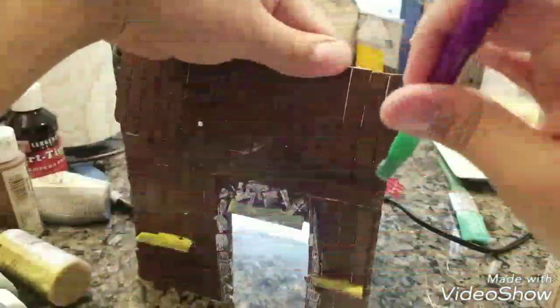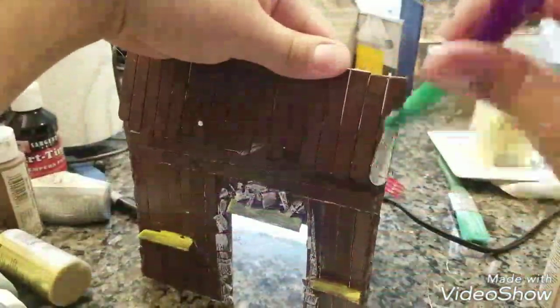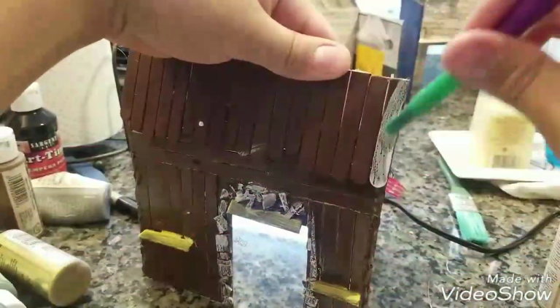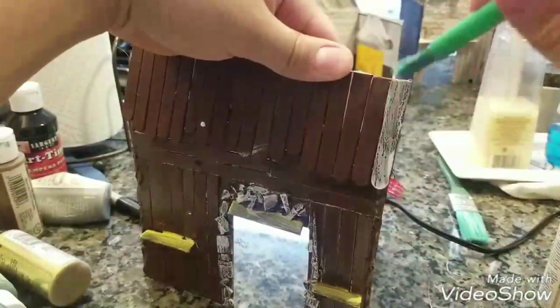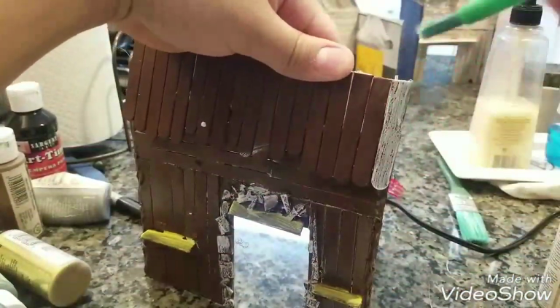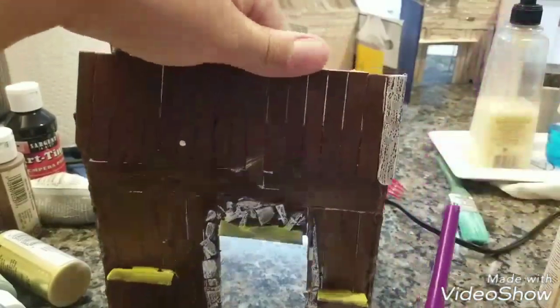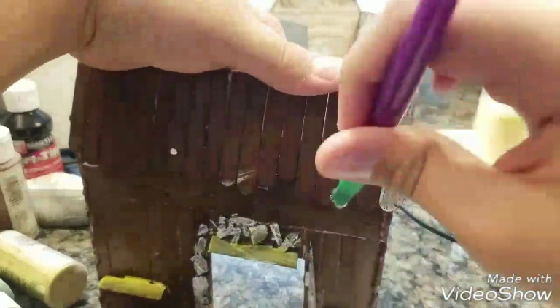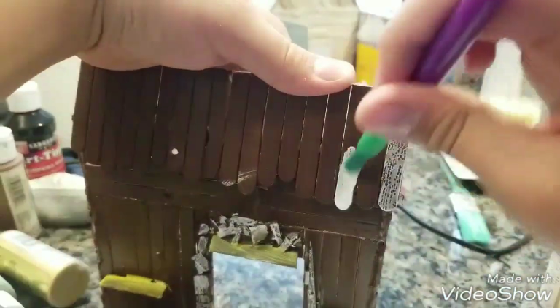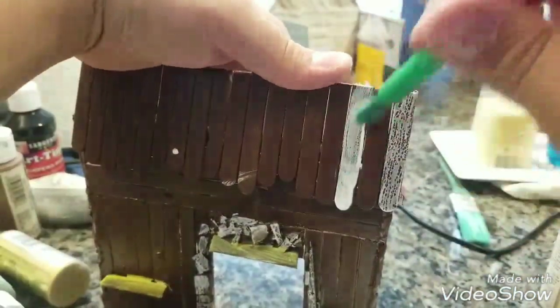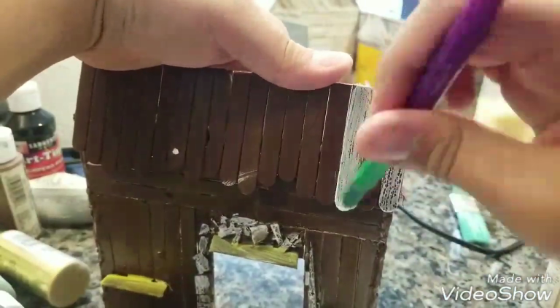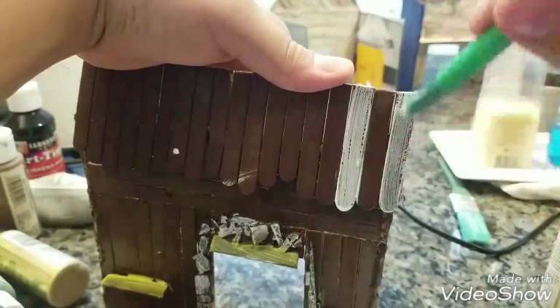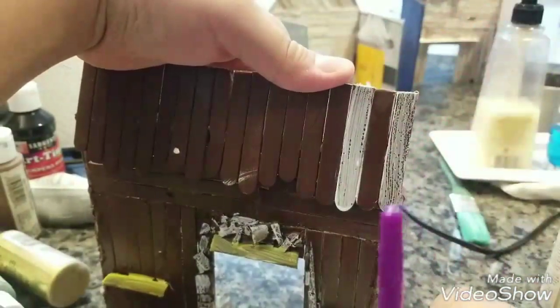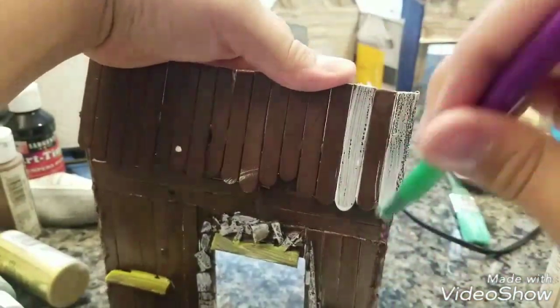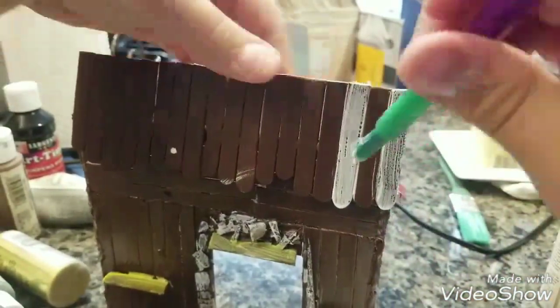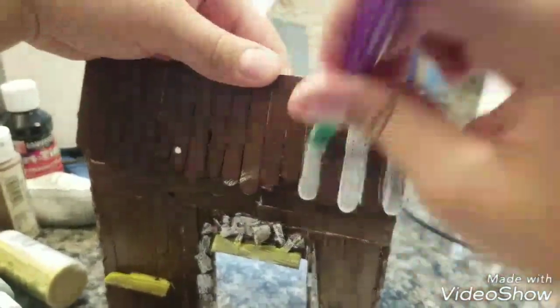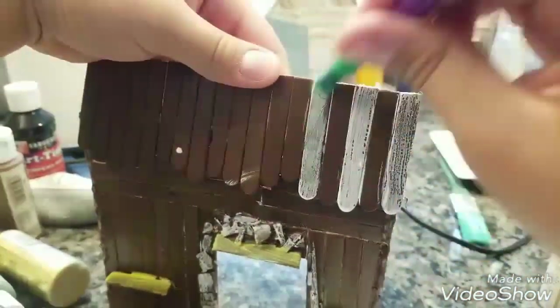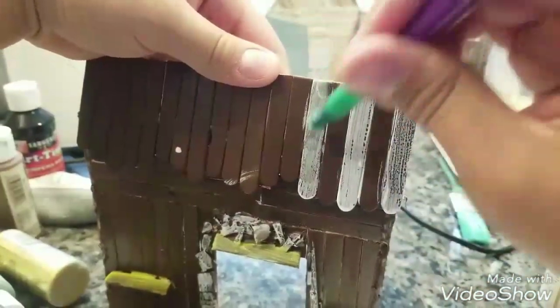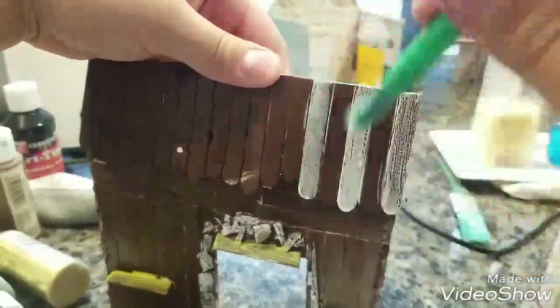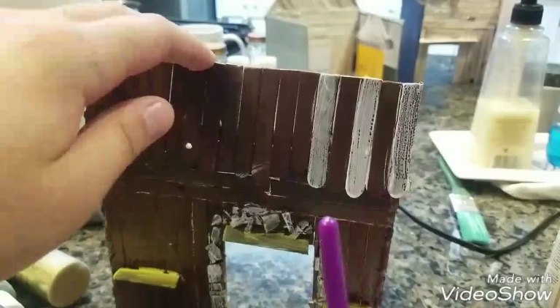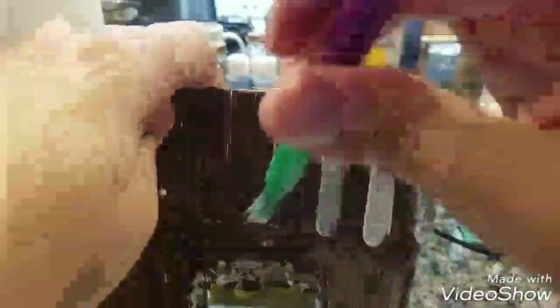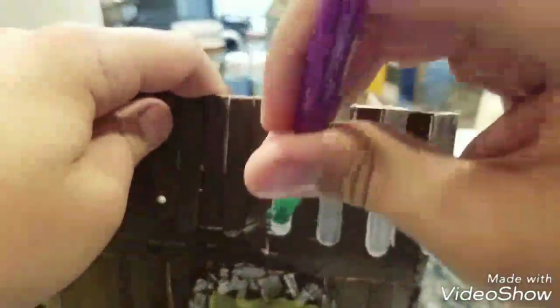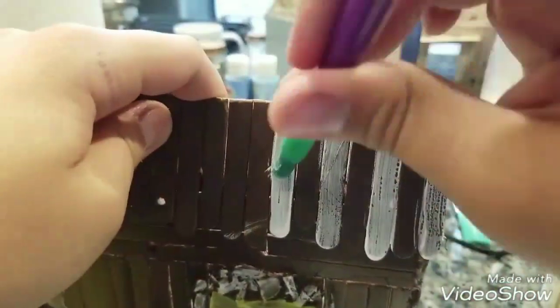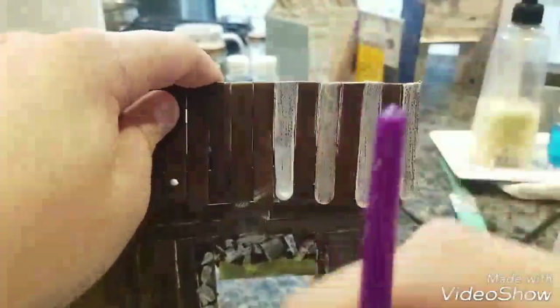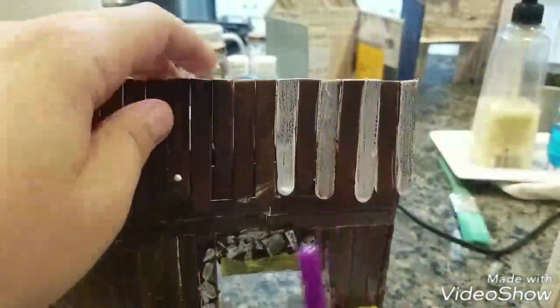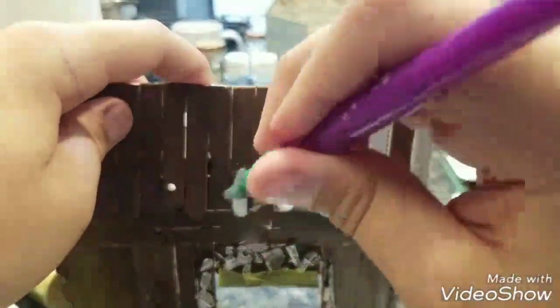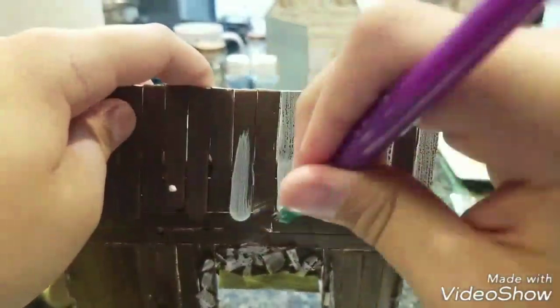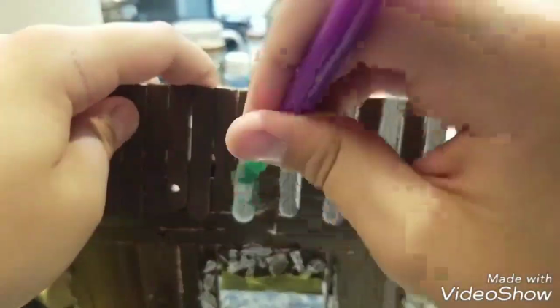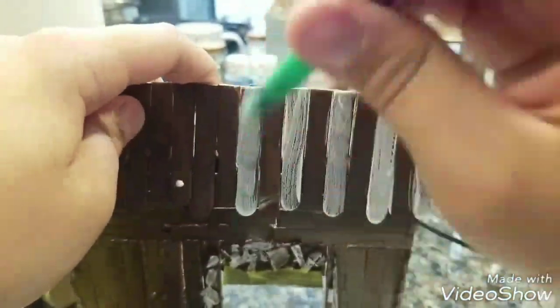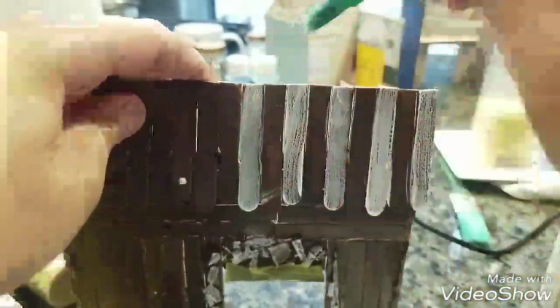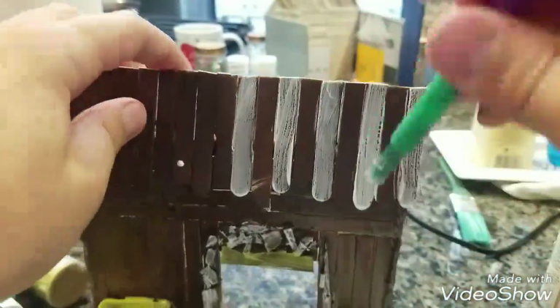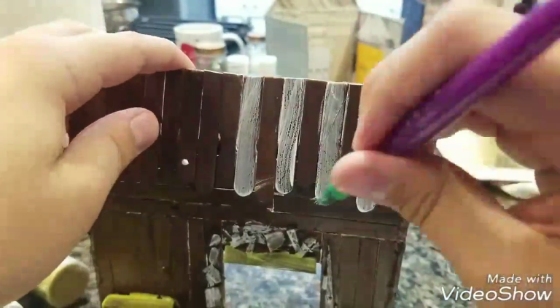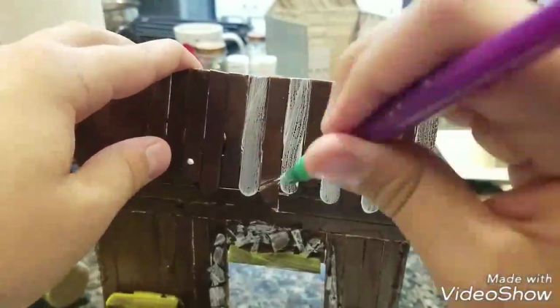Next, we are going to be painting the roof, and this one is going to also have a stripe color, which is going to be white and brown. Which looked alright, so I just decided to keep it.